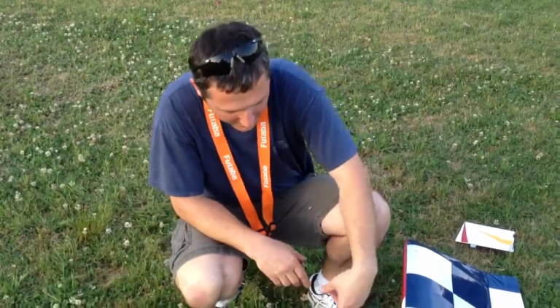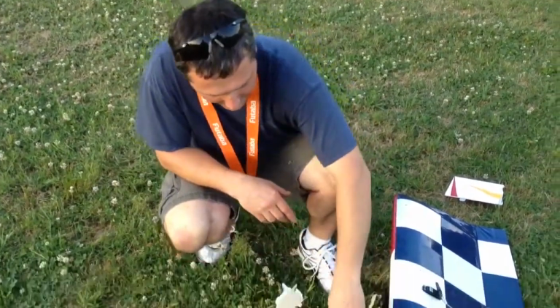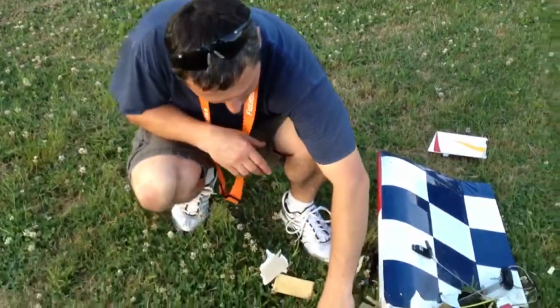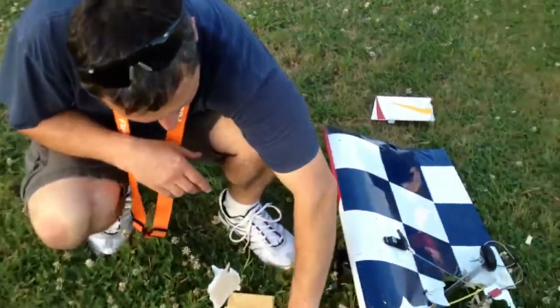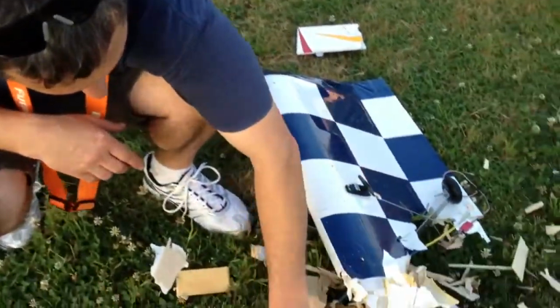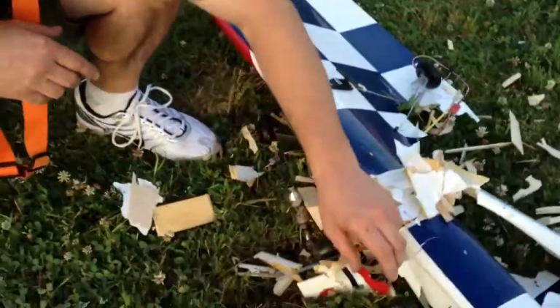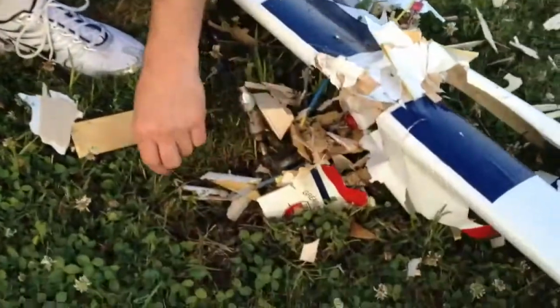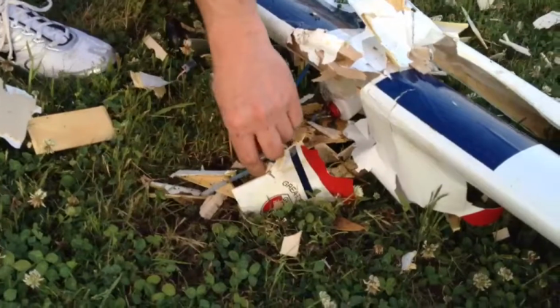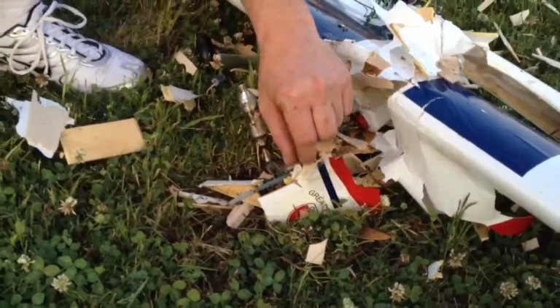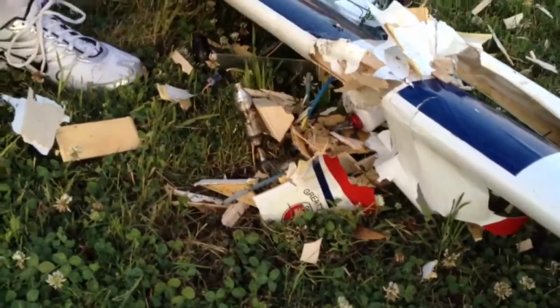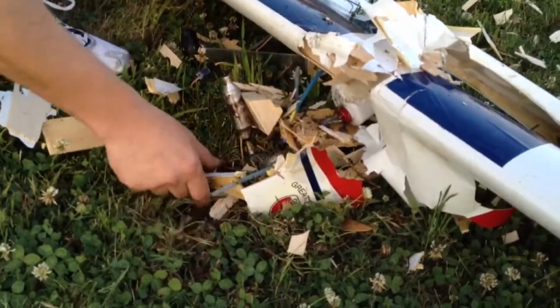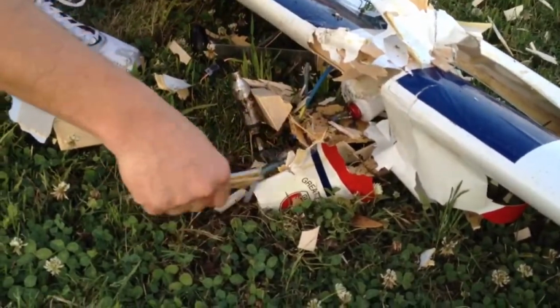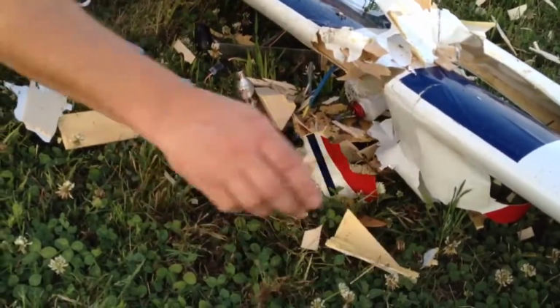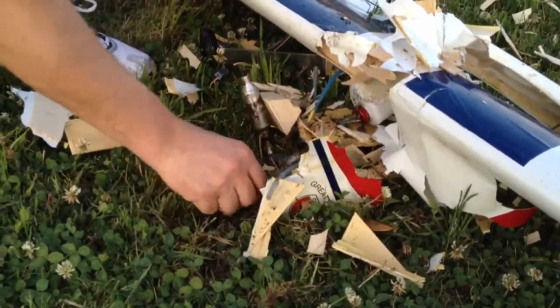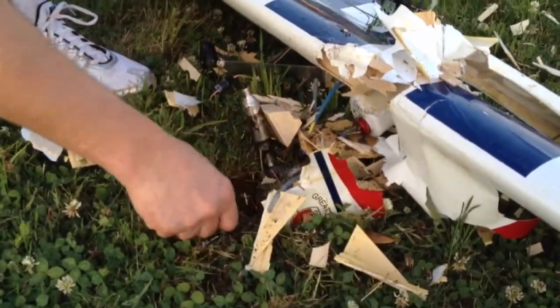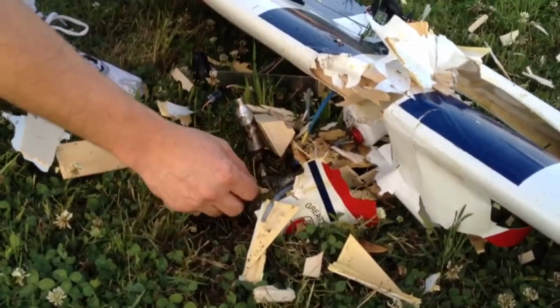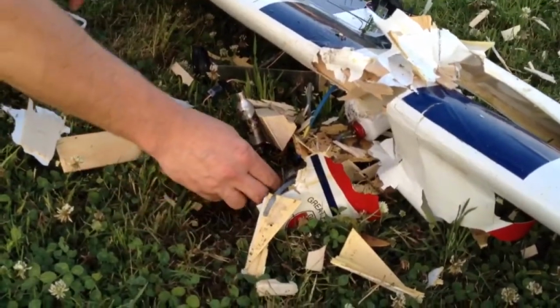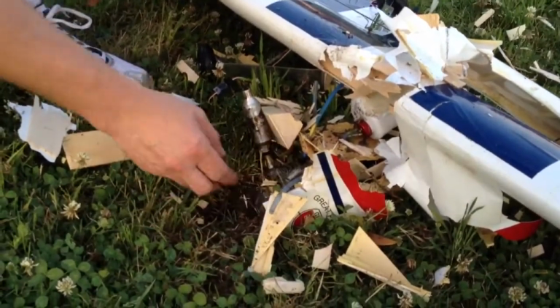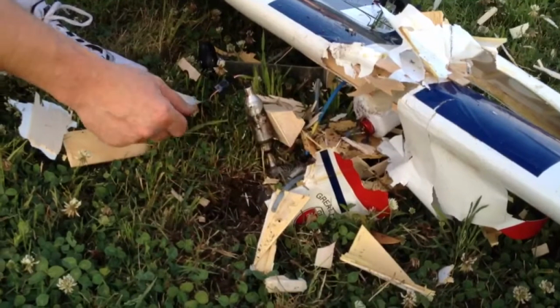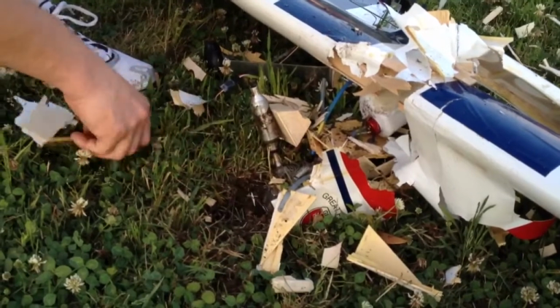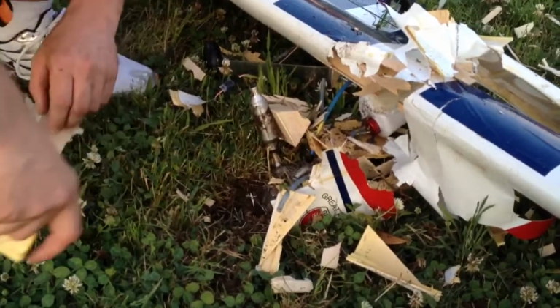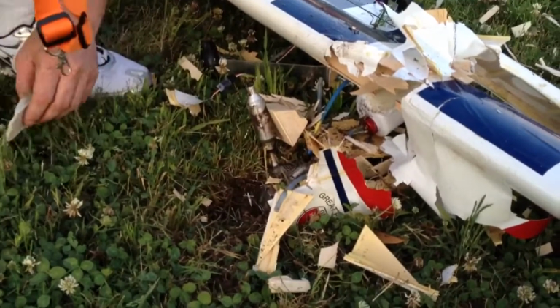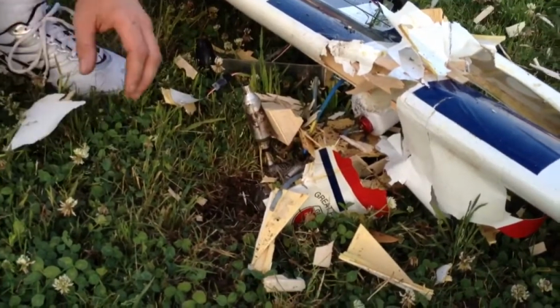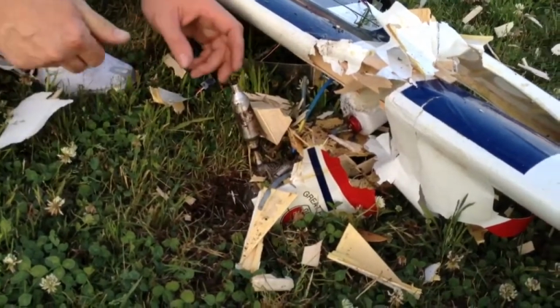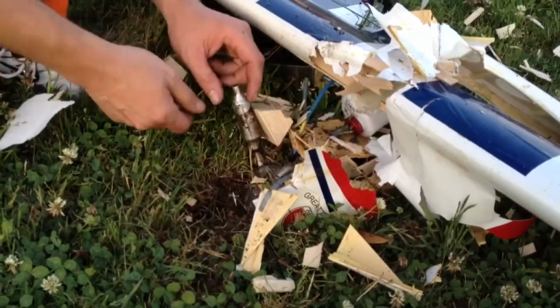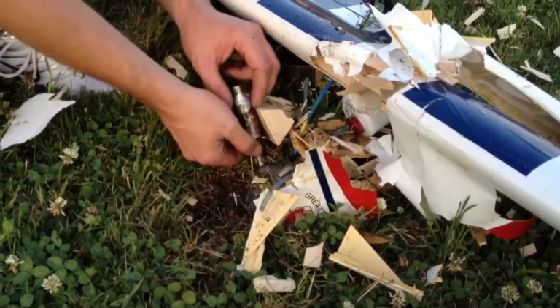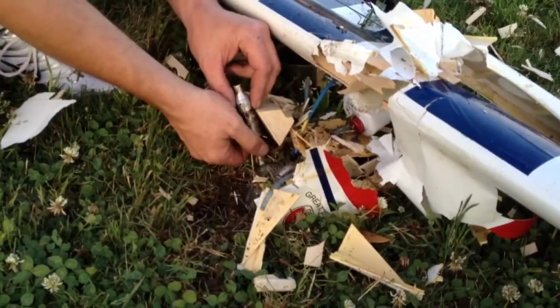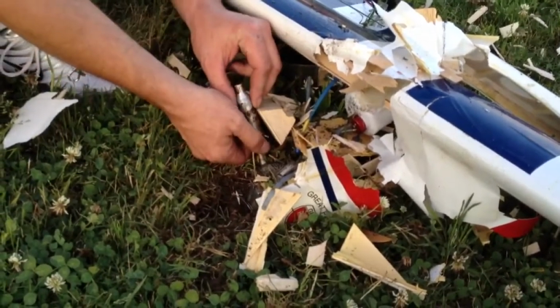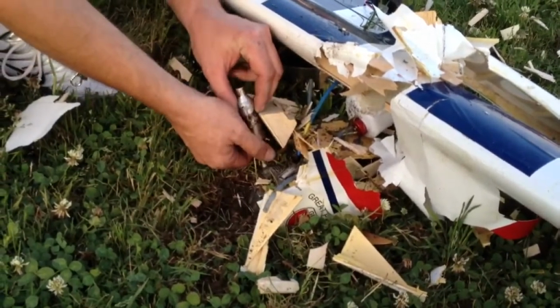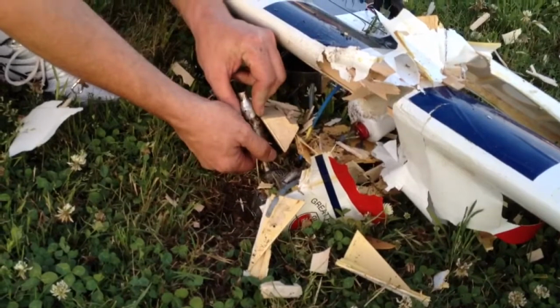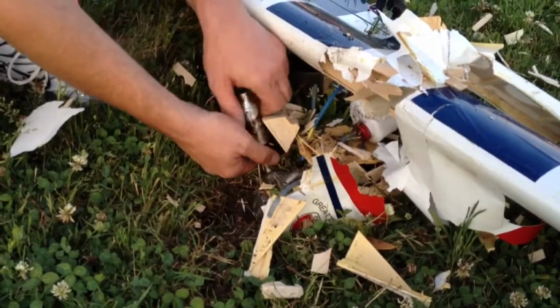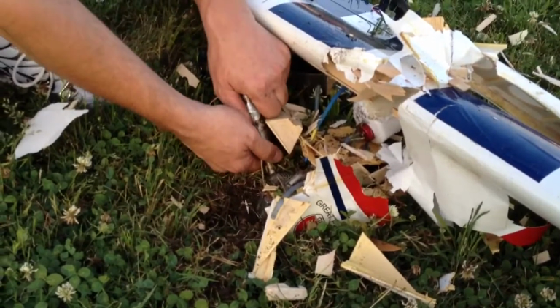This is the engine here. It's the OS91. We're going to peel it out of the ground. Now this engine's brand new, never been run if somebody wants to buy it. Just had a bunch of dirt run through it. Freshly broken in.